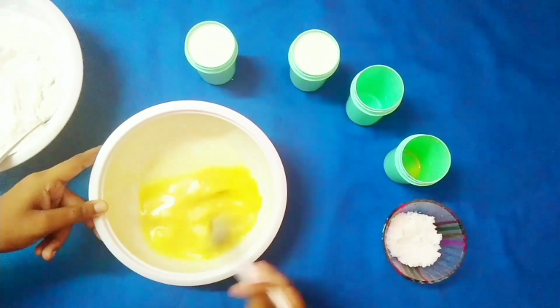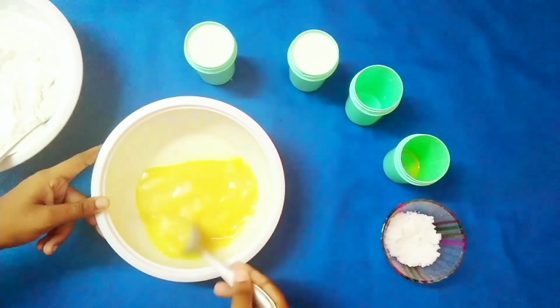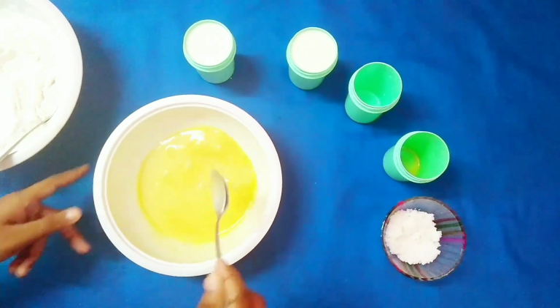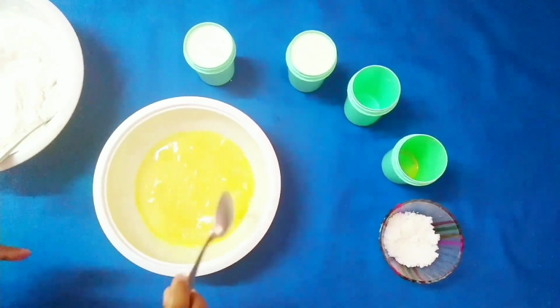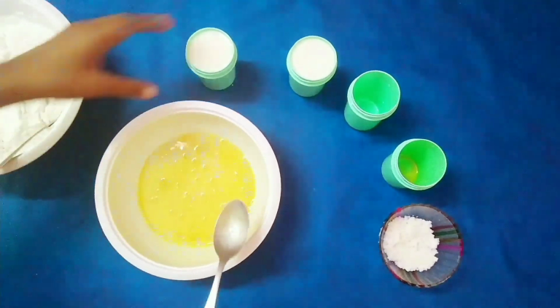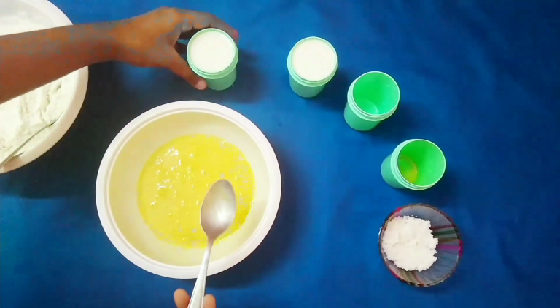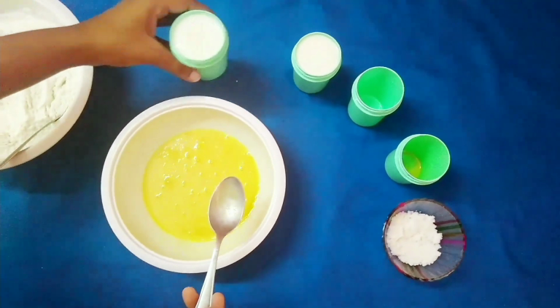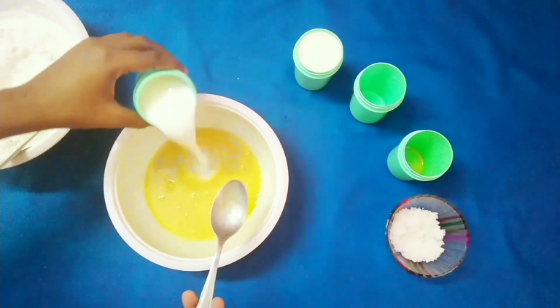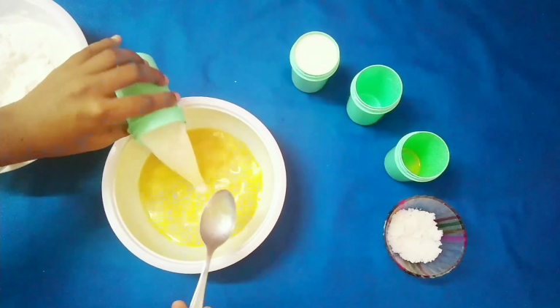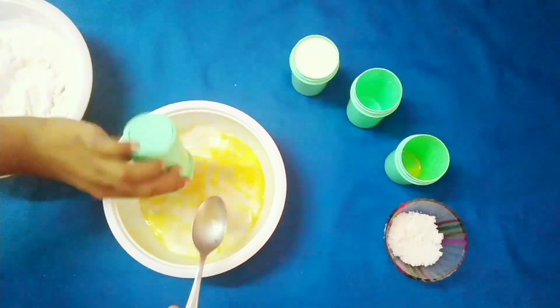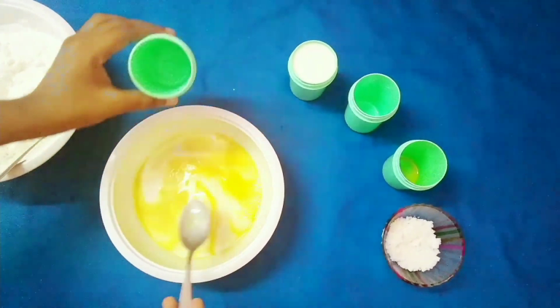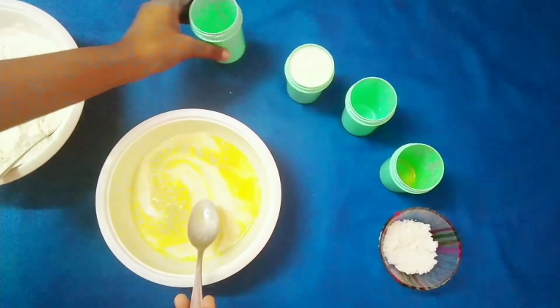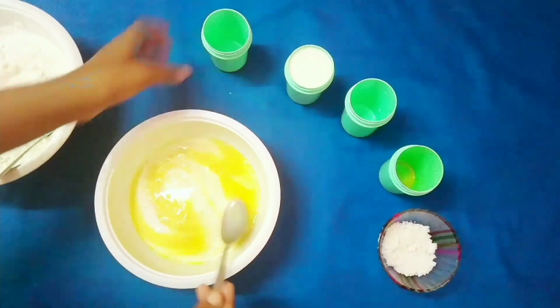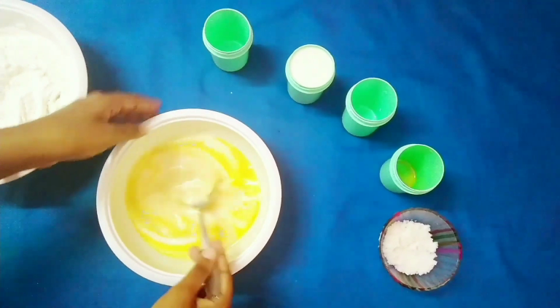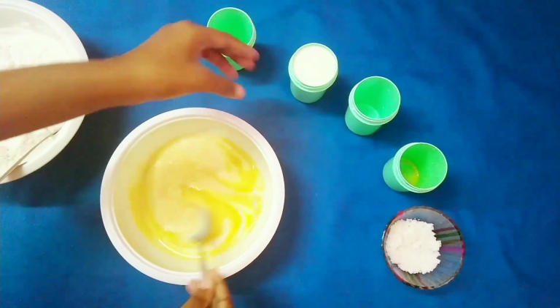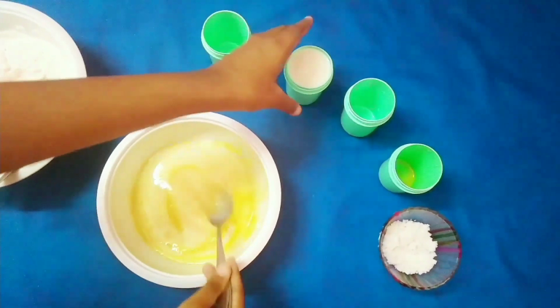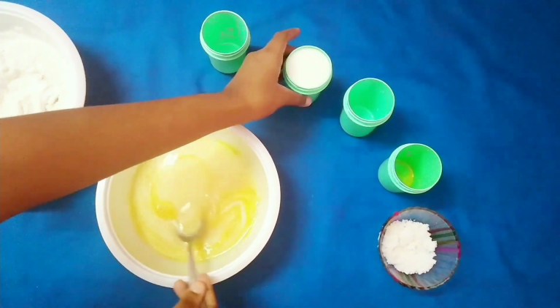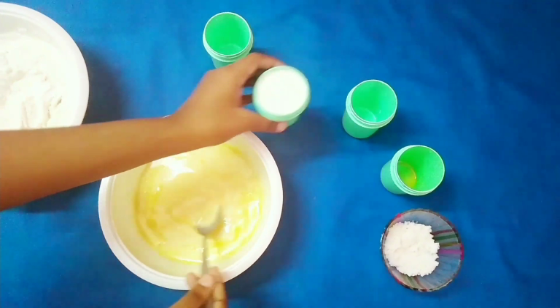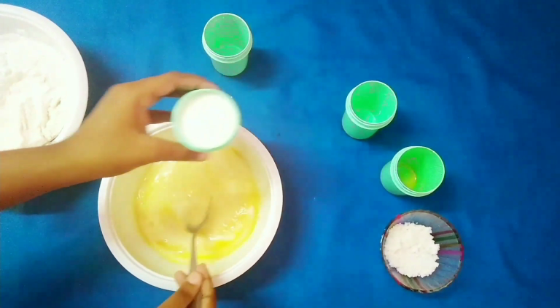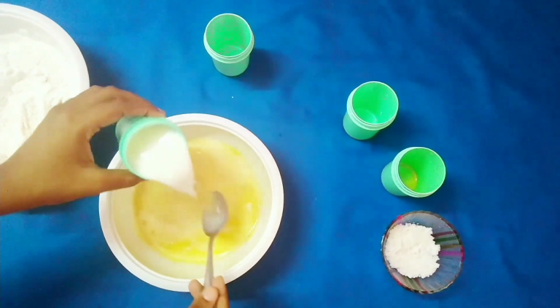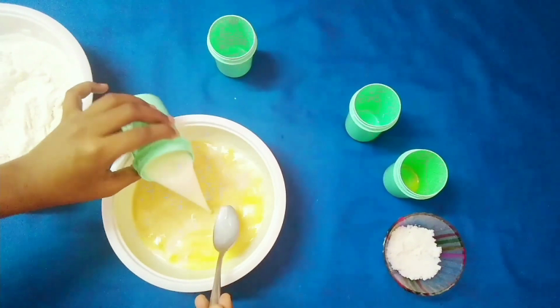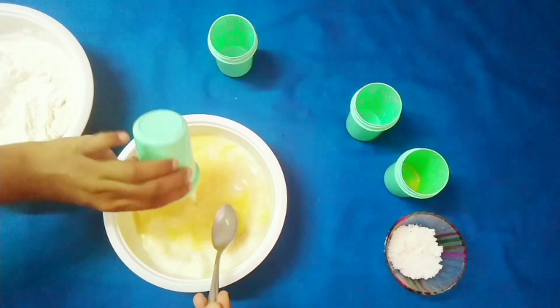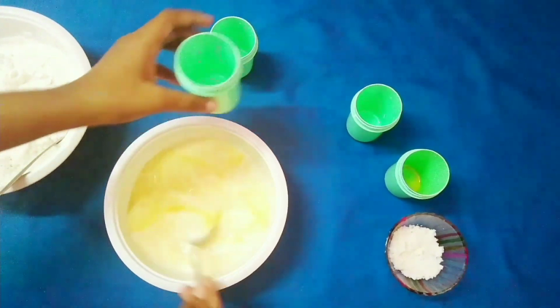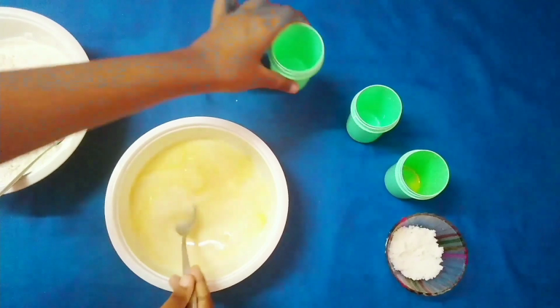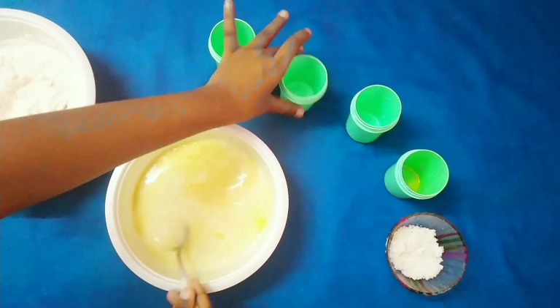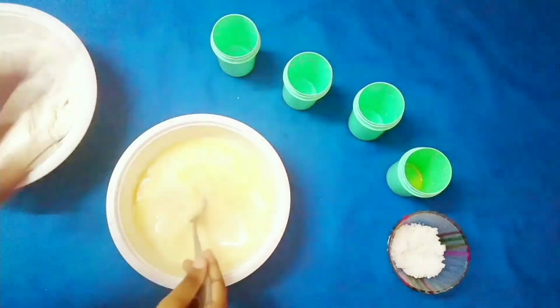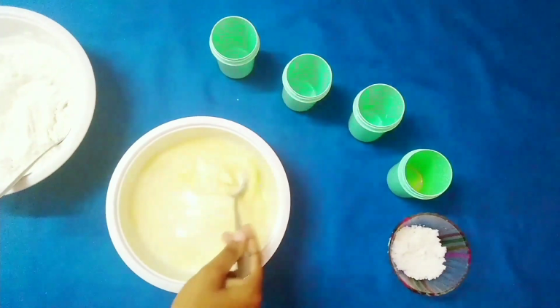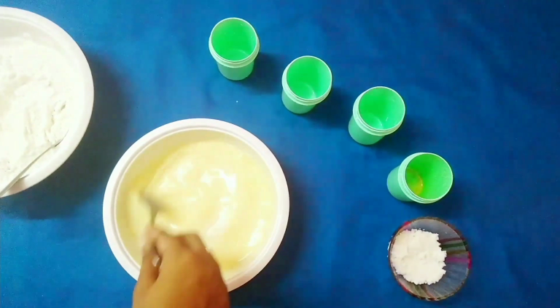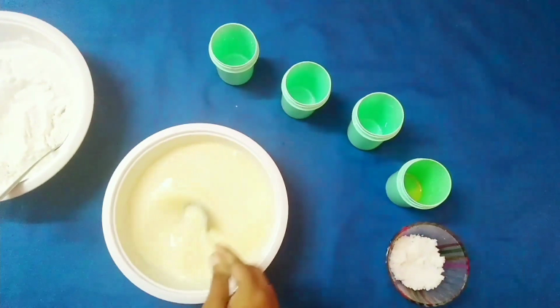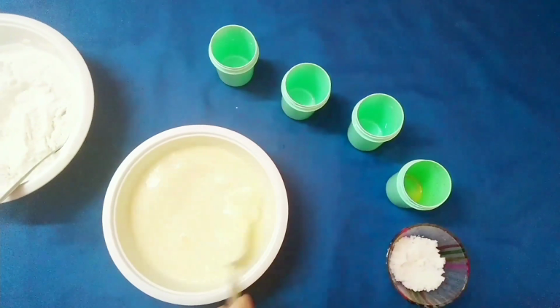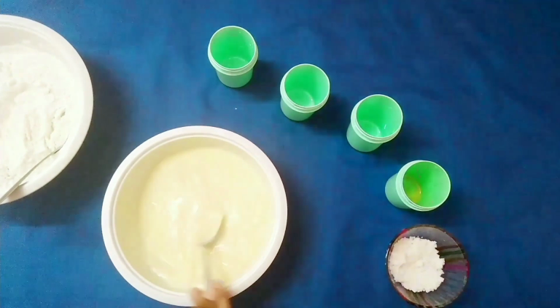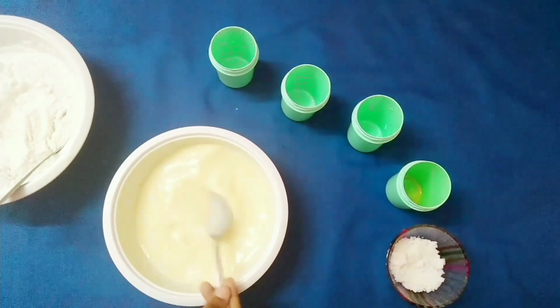Then add 270 ml of milk which has been boiled and cooled. Give it a final mix until everything is combined.